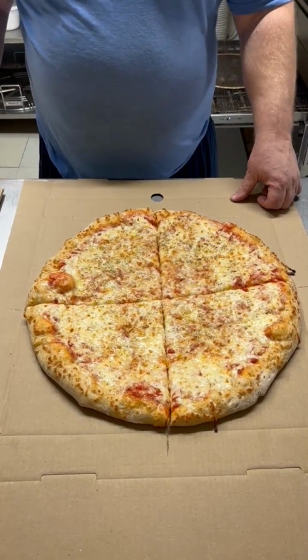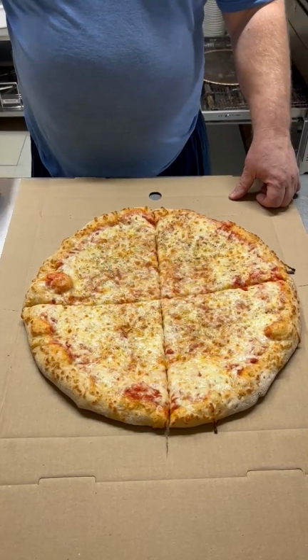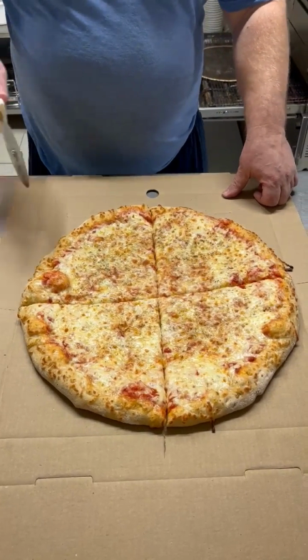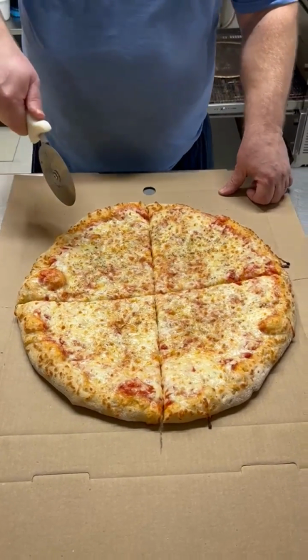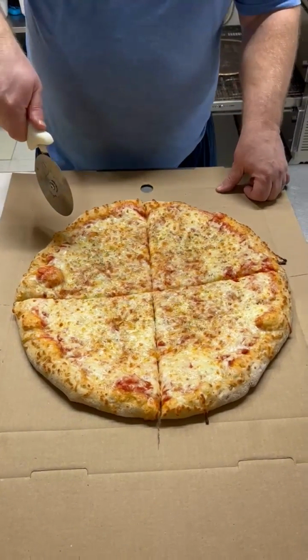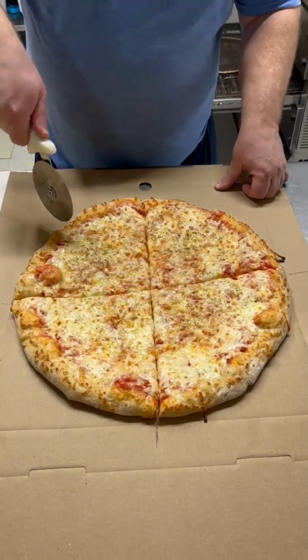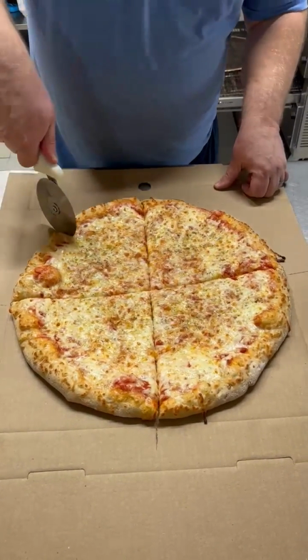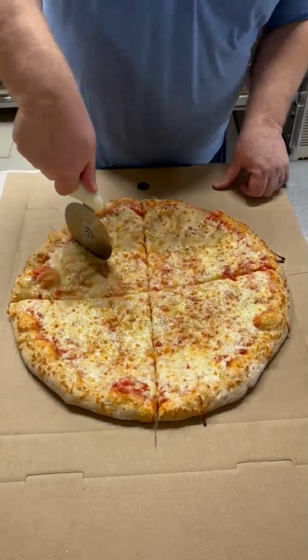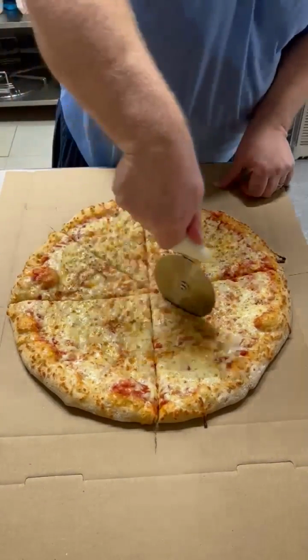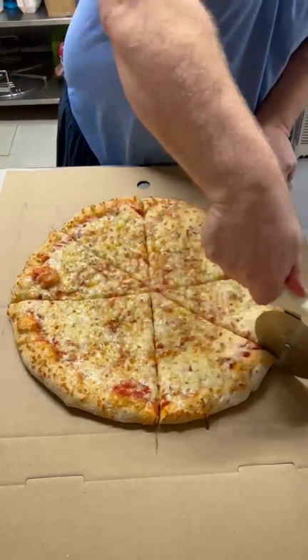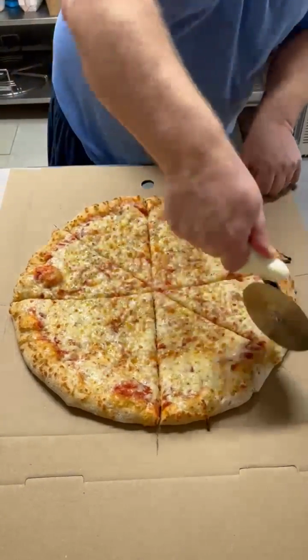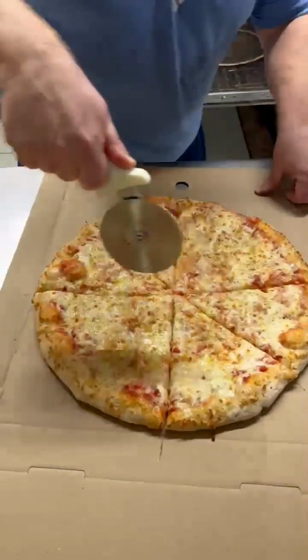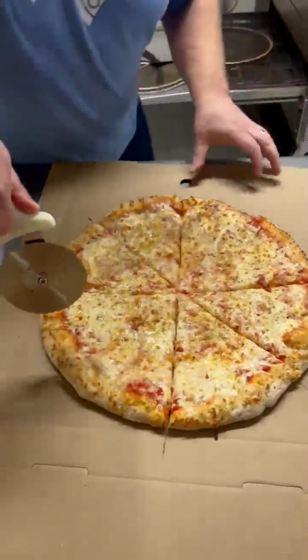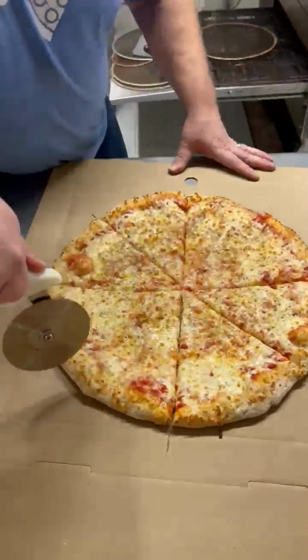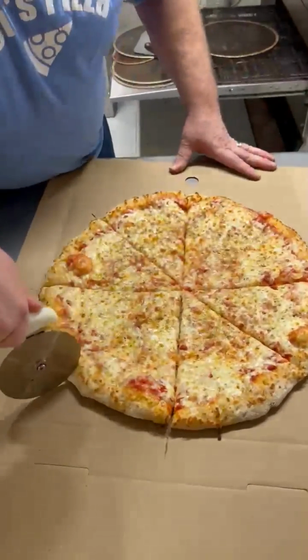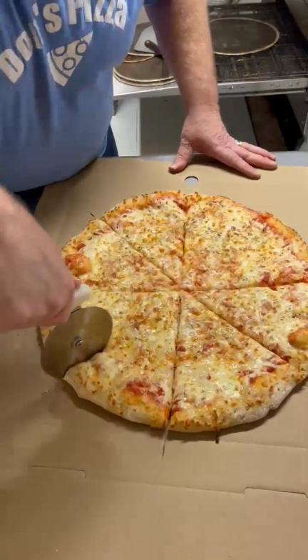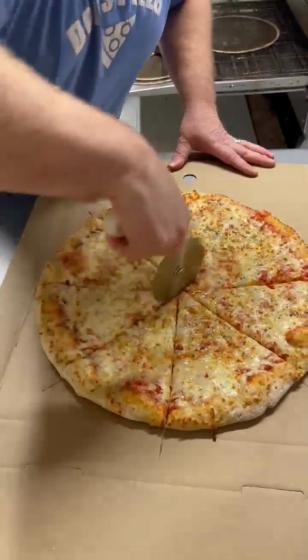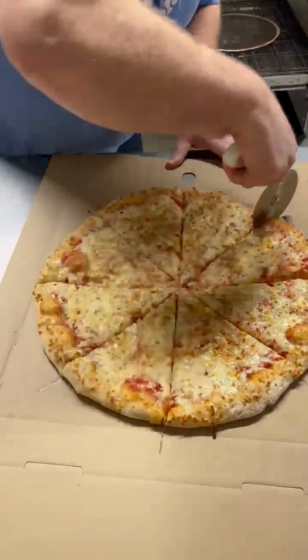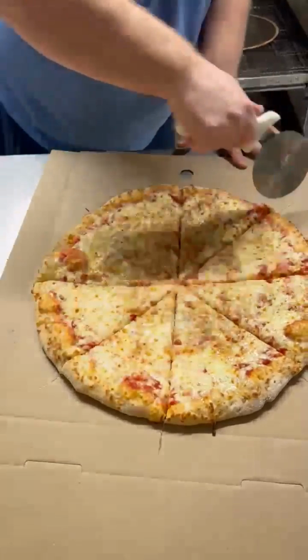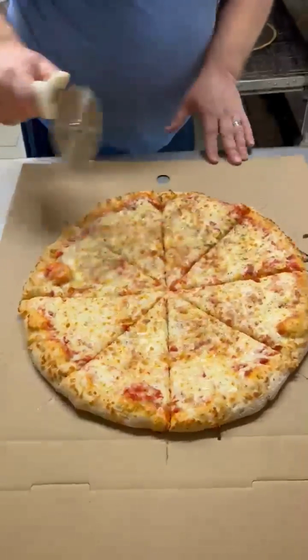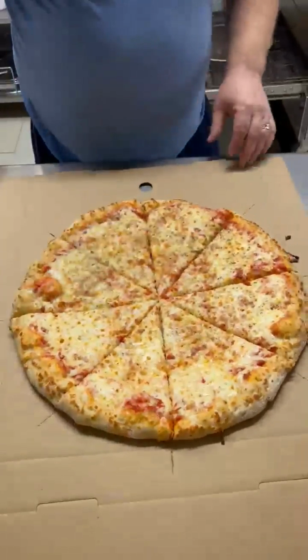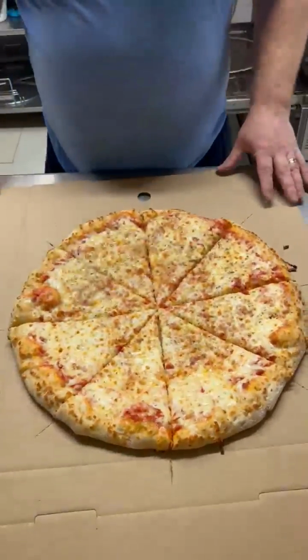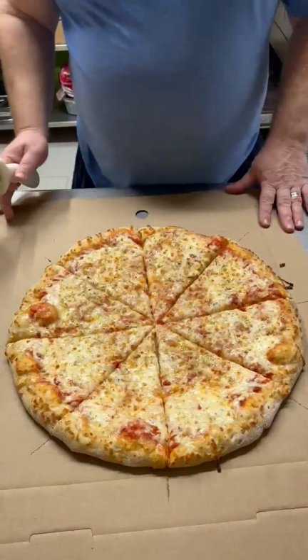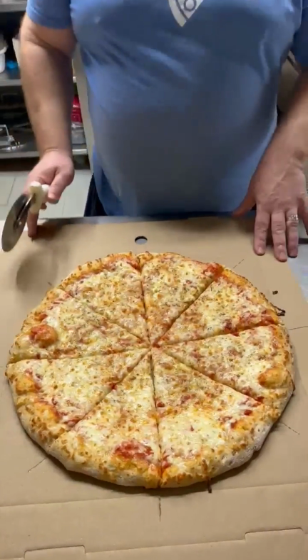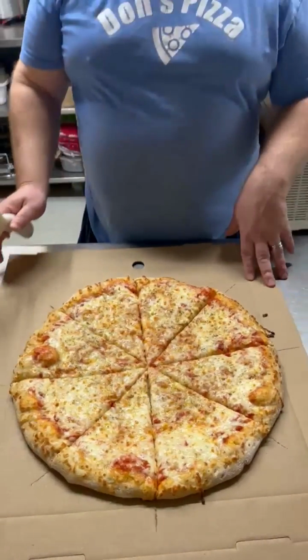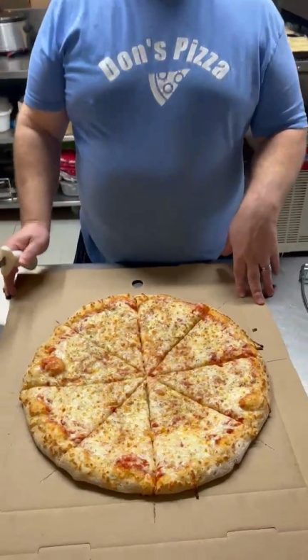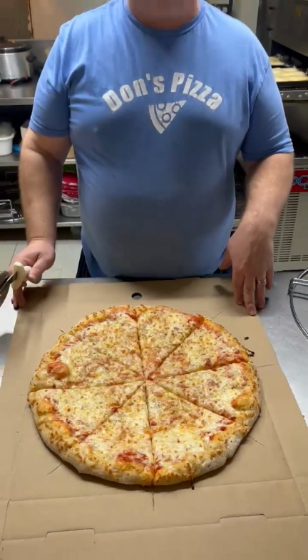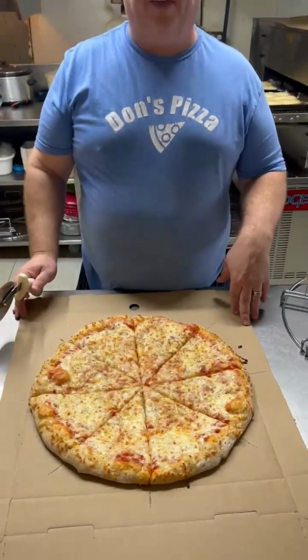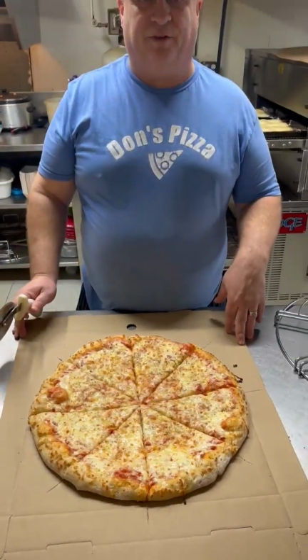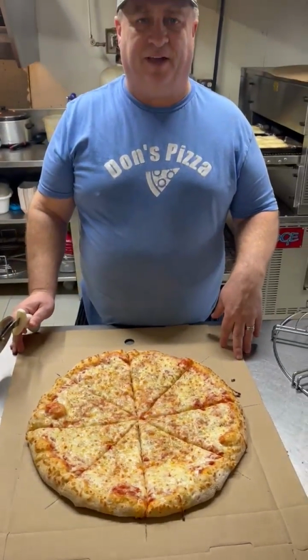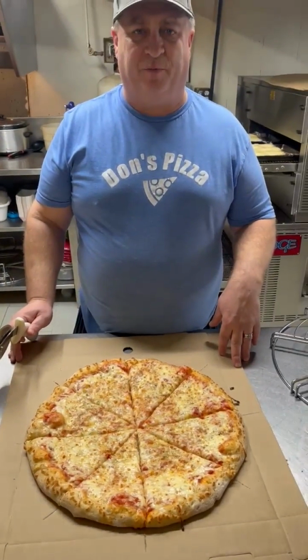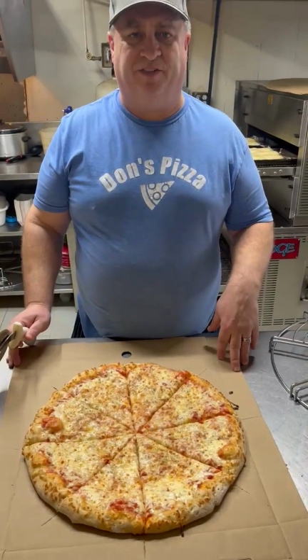Now we're going to cut it into one eighth. And that's what one eighth looks like on a pizza.